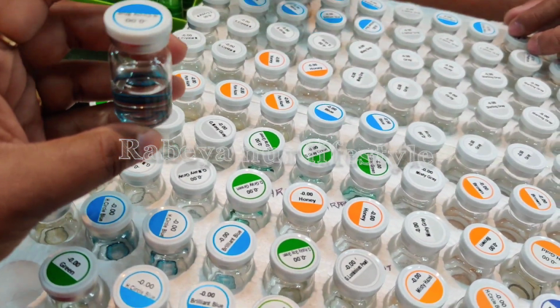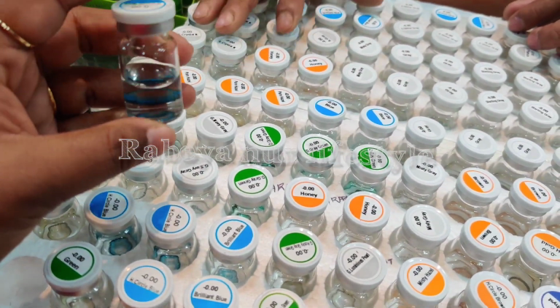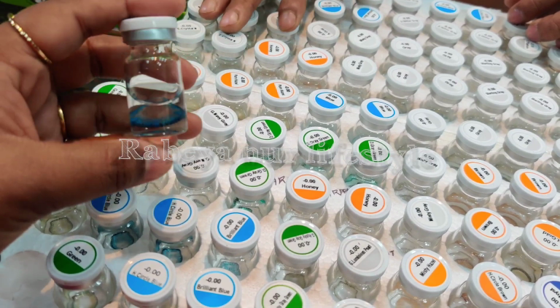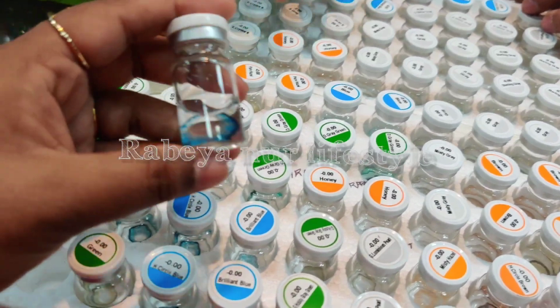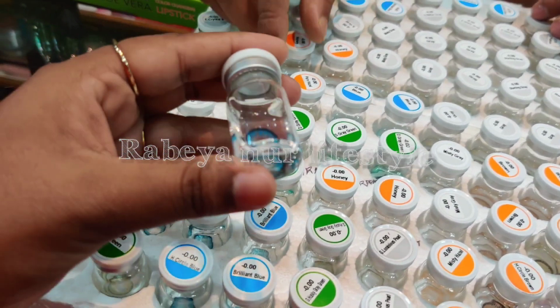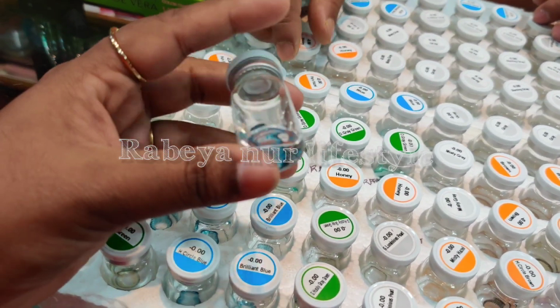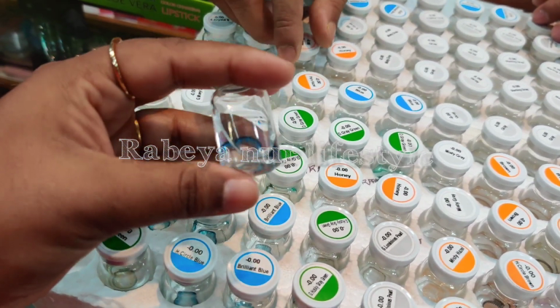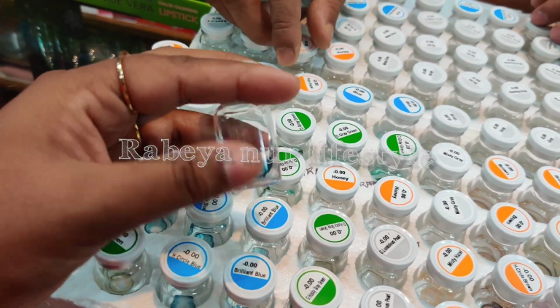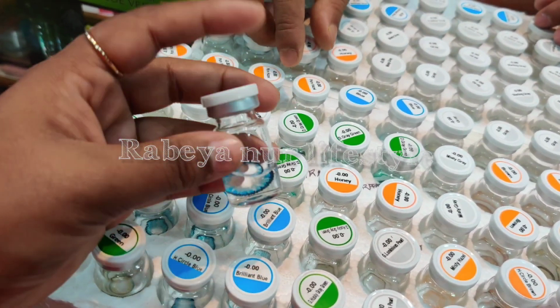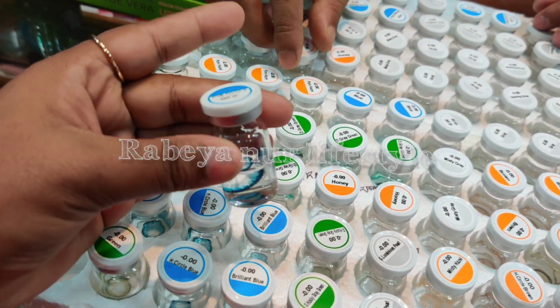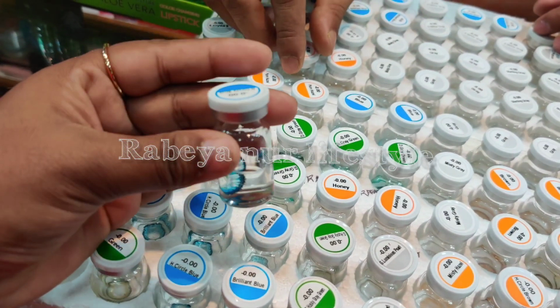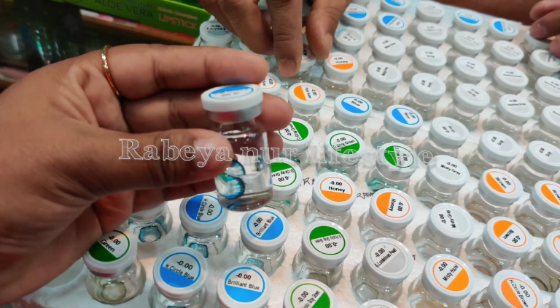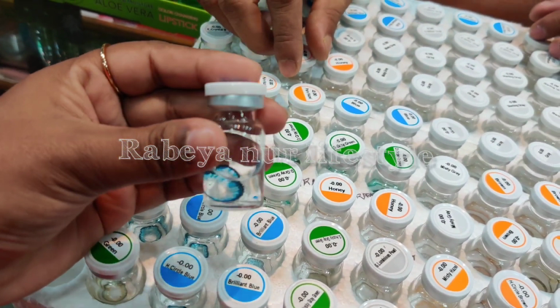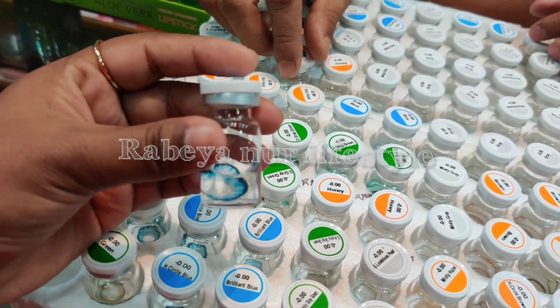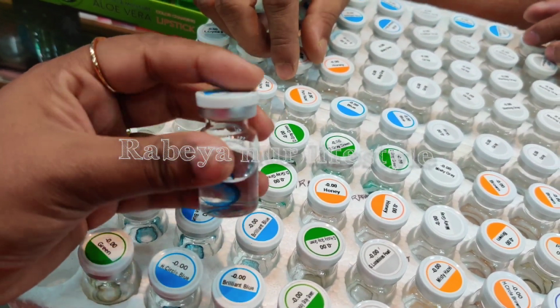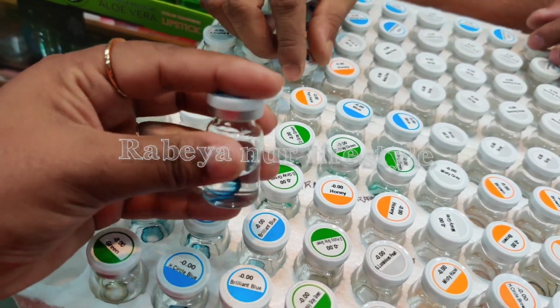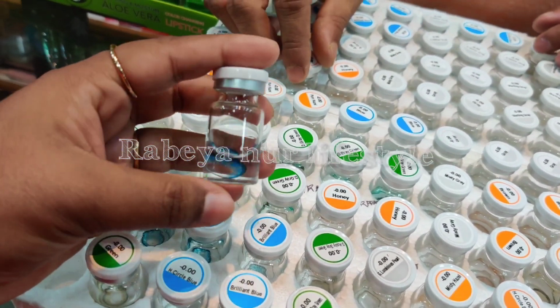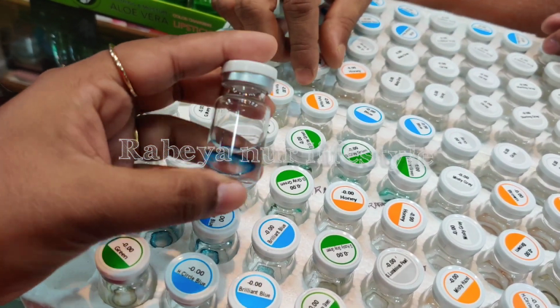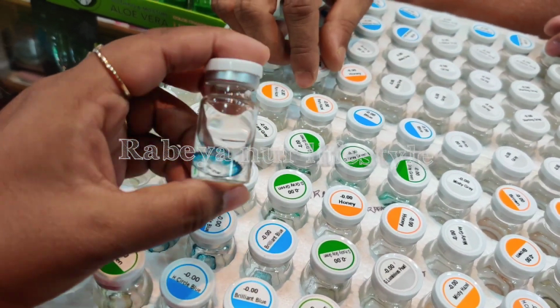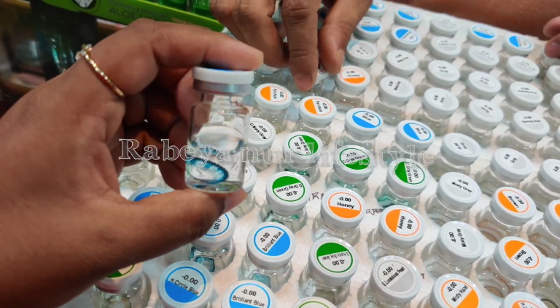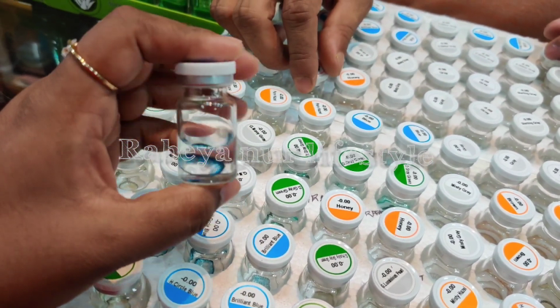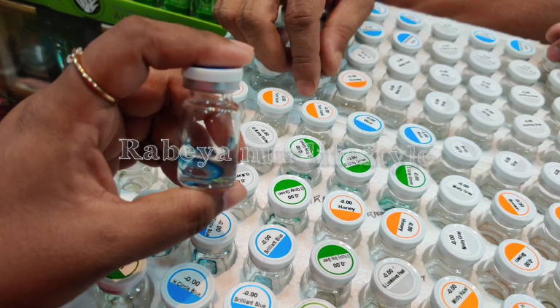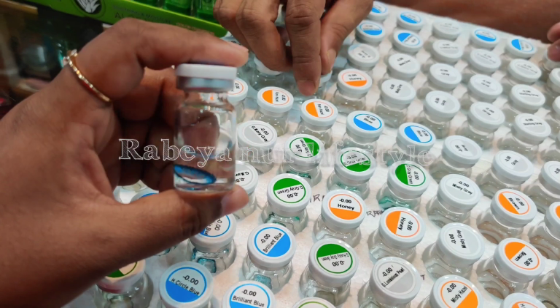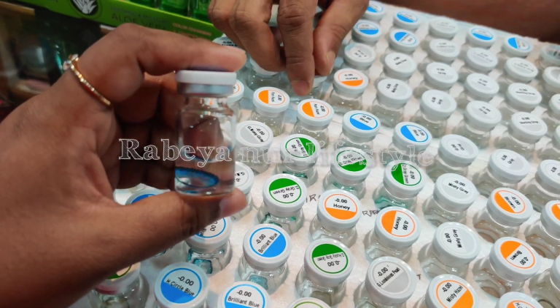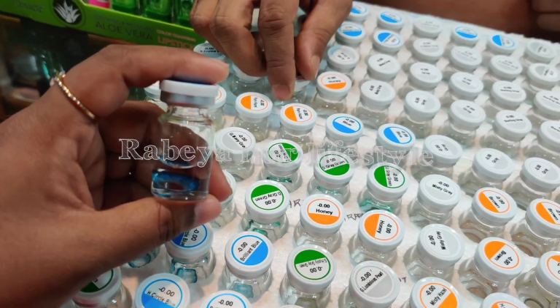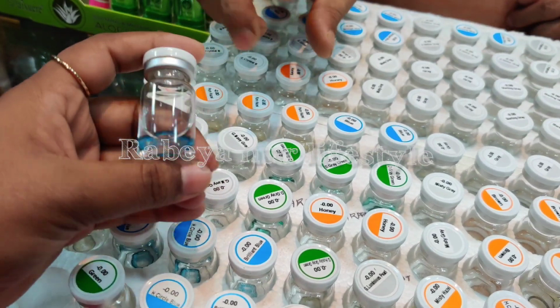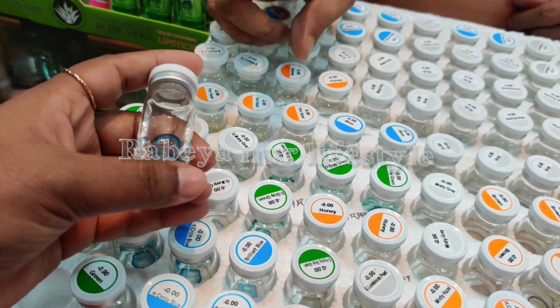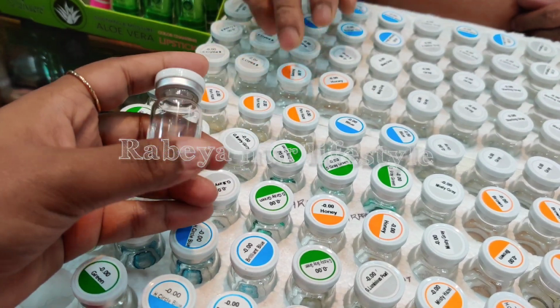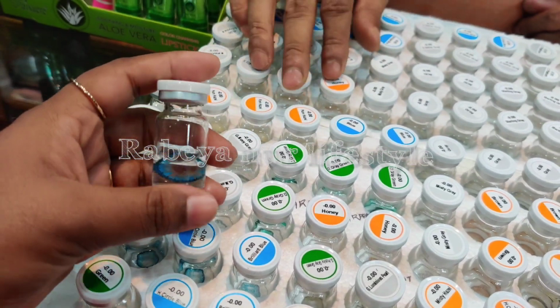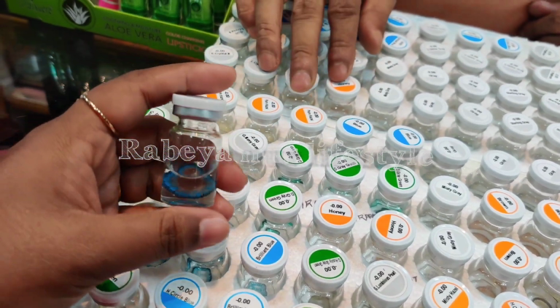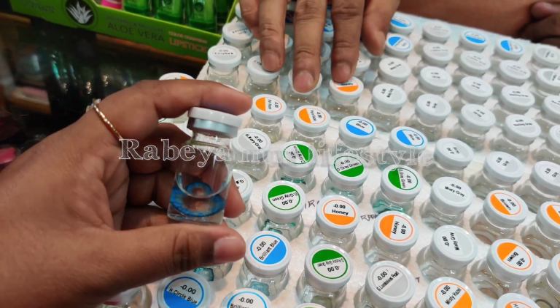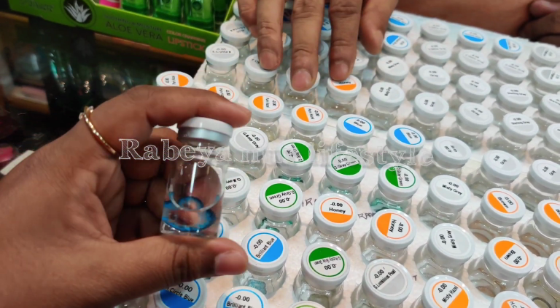Each product has one piece of paper, and two pieces of paper. This is 5-5.